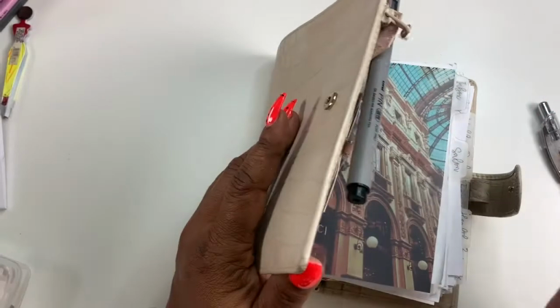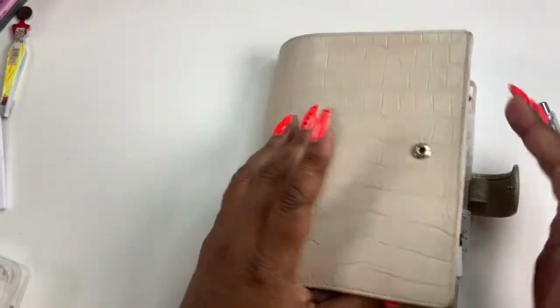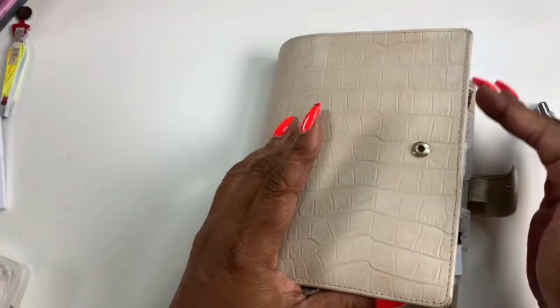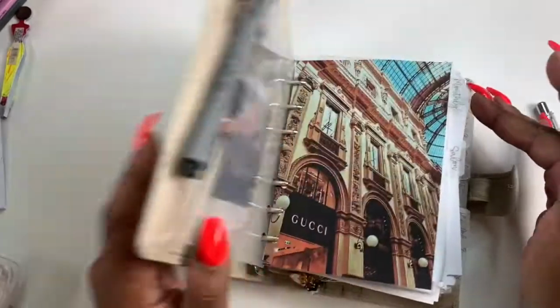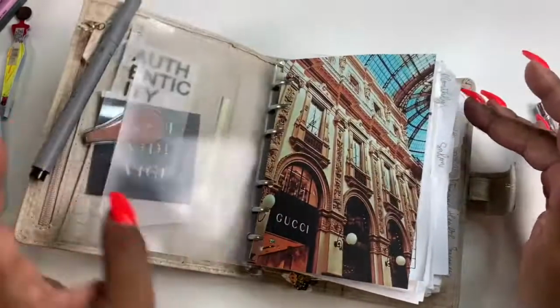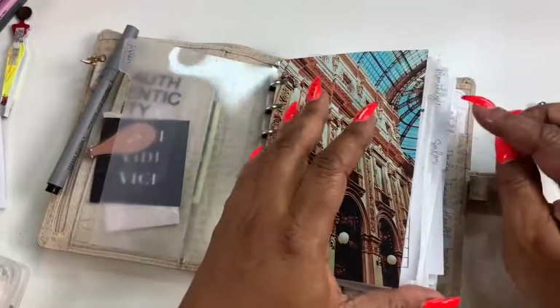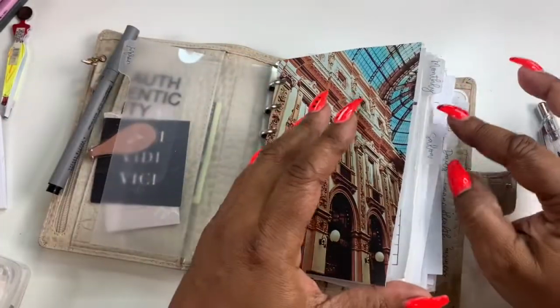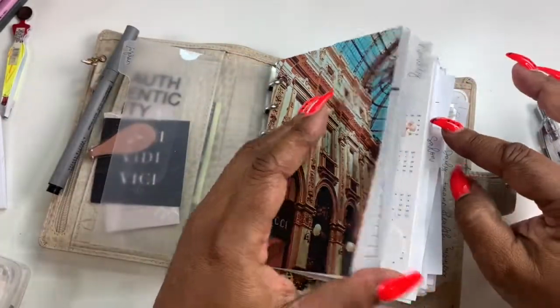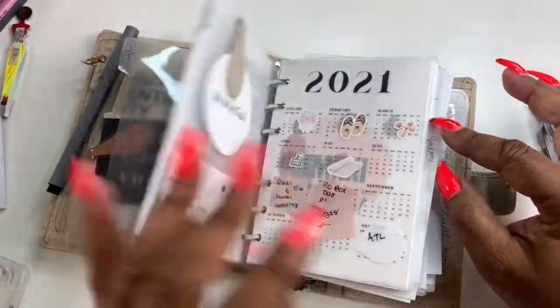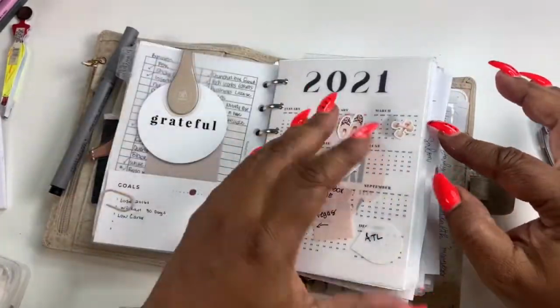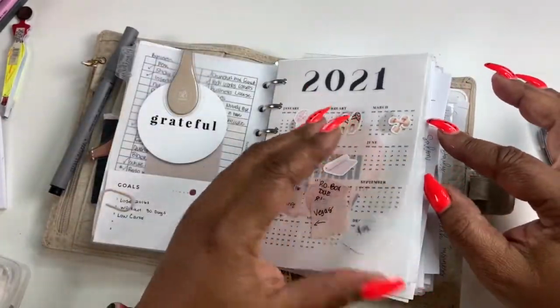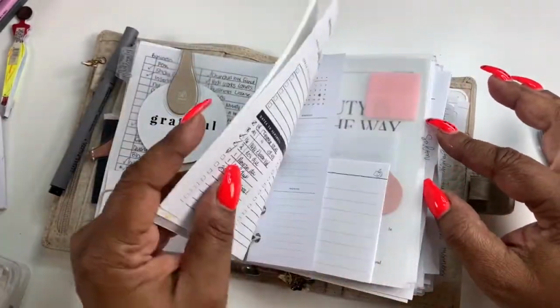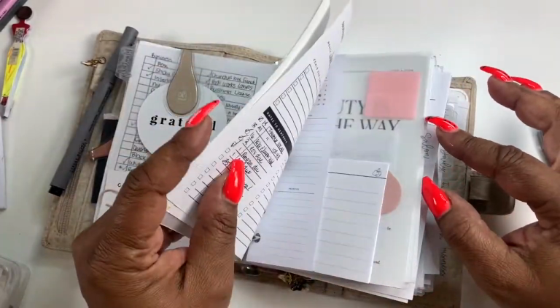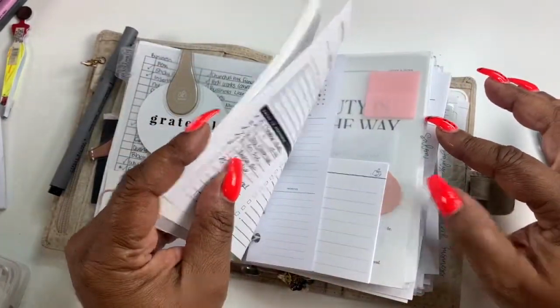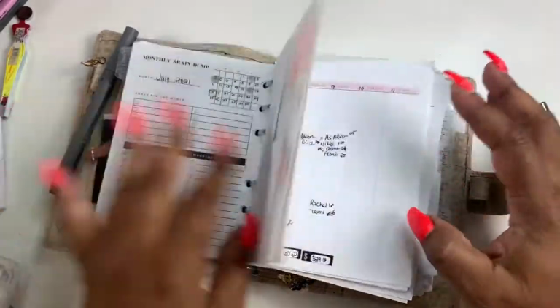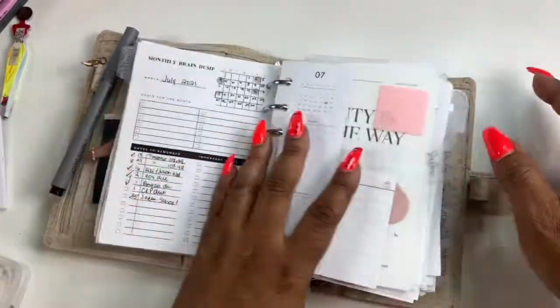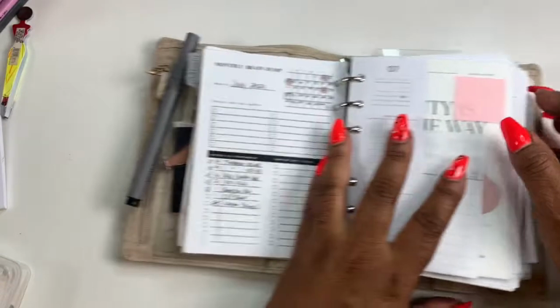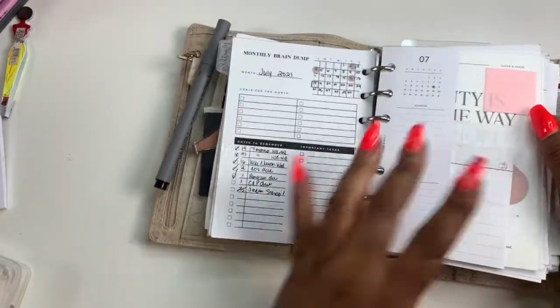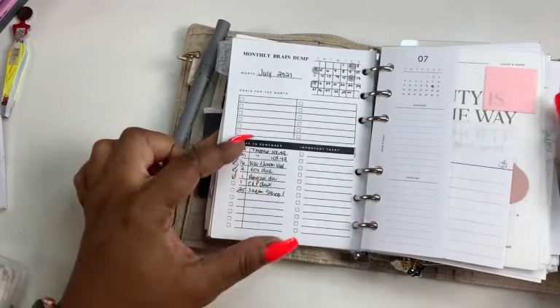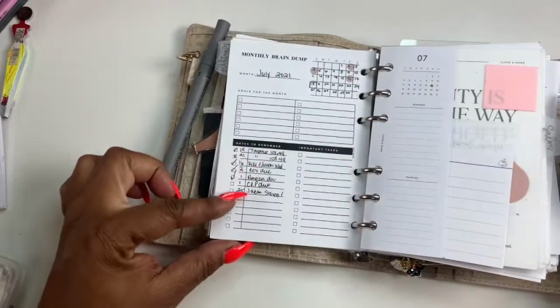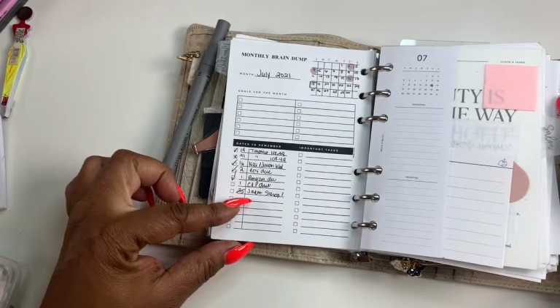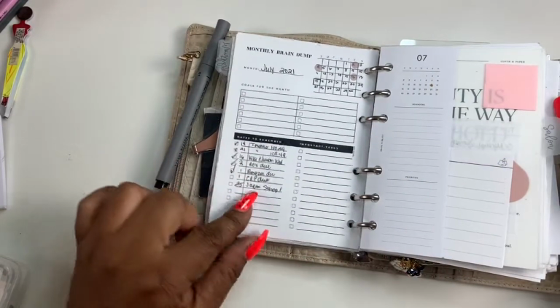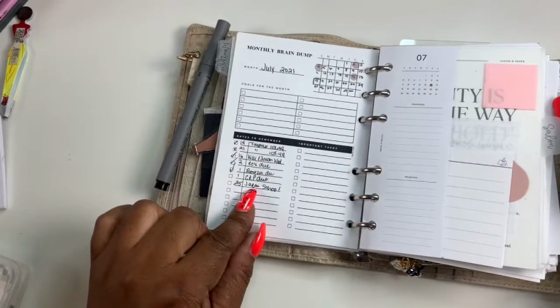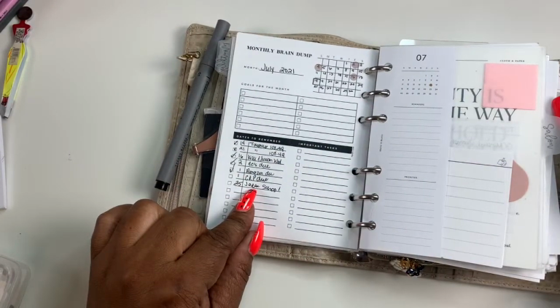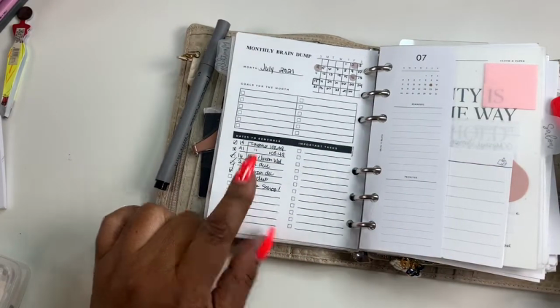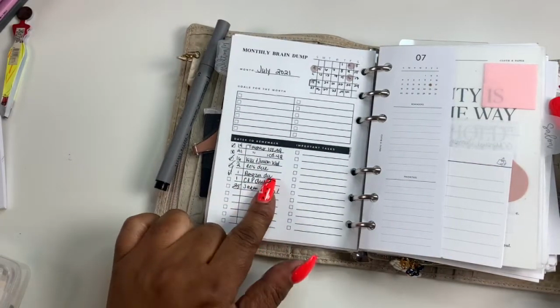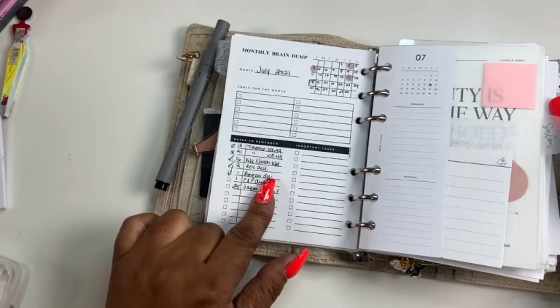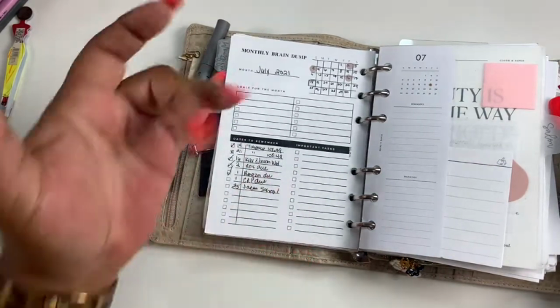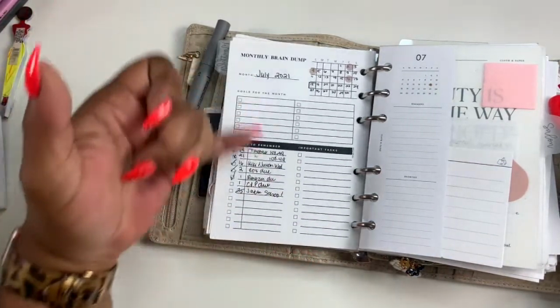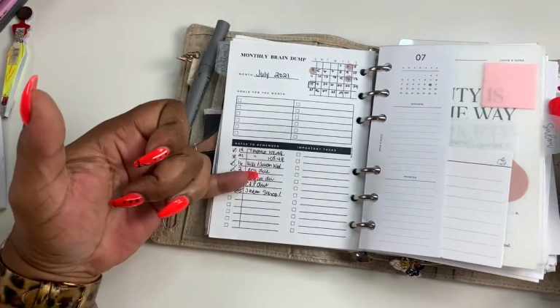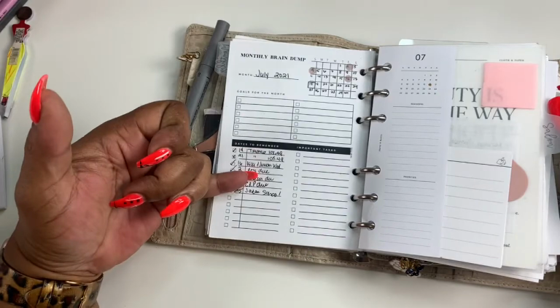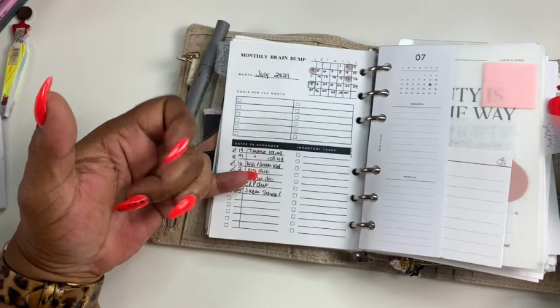Like I said, I'll just double check my monthly to see if there is anything that I'm supposed to do or have going on. So I'm checking like my monthly brain dump.